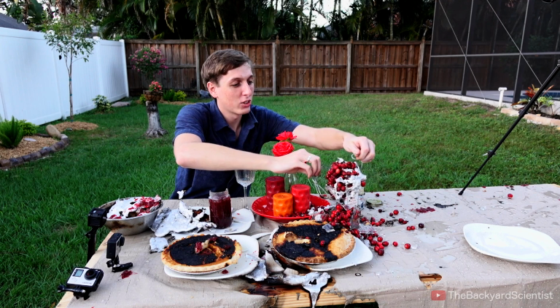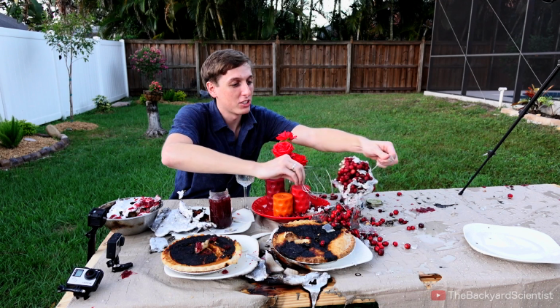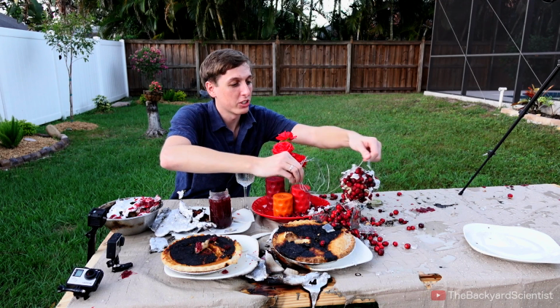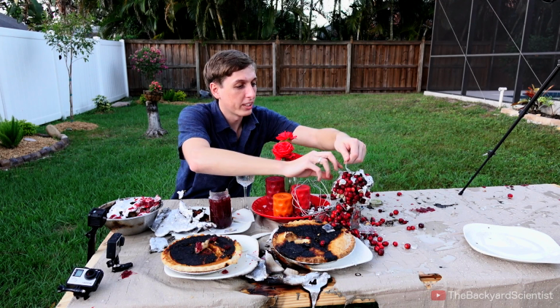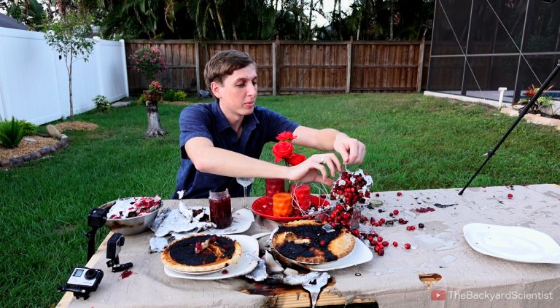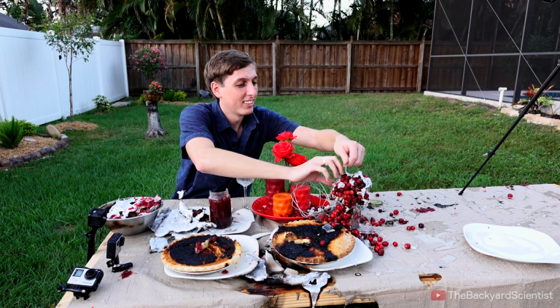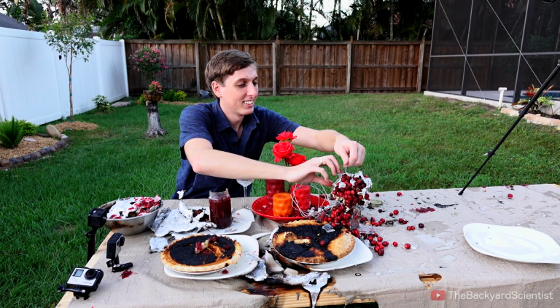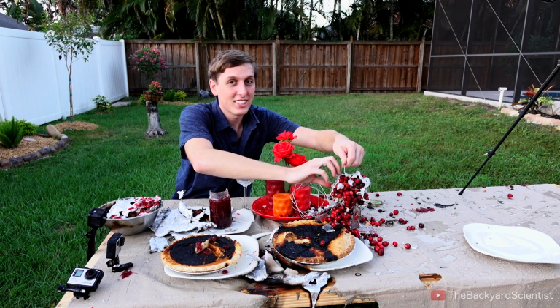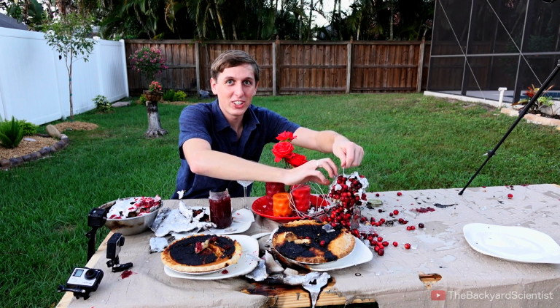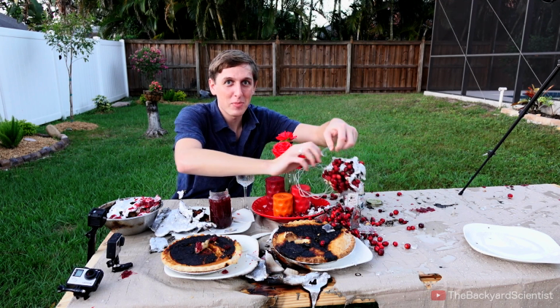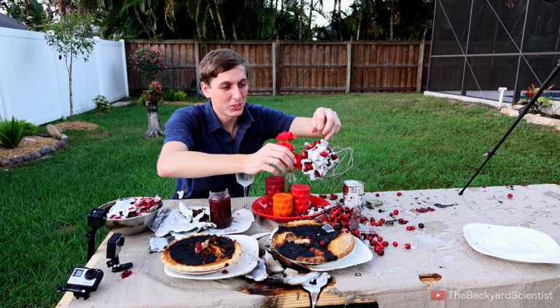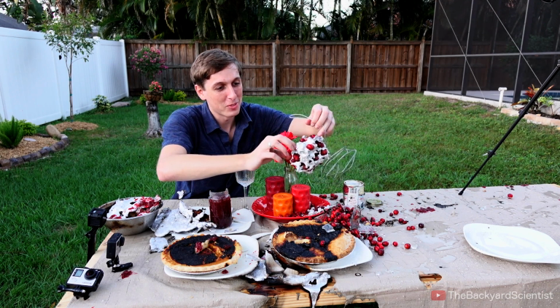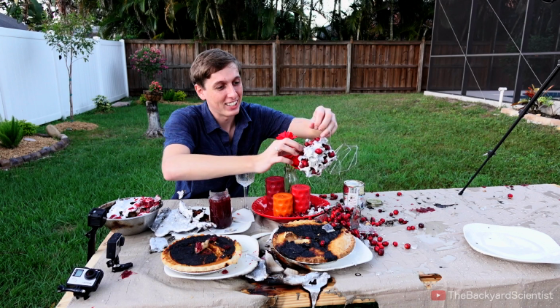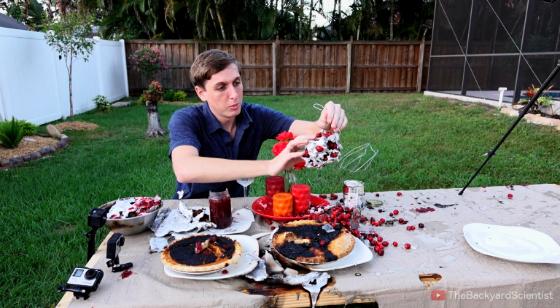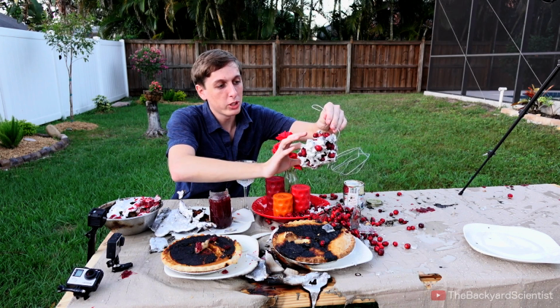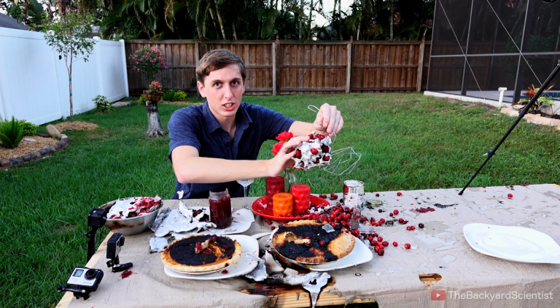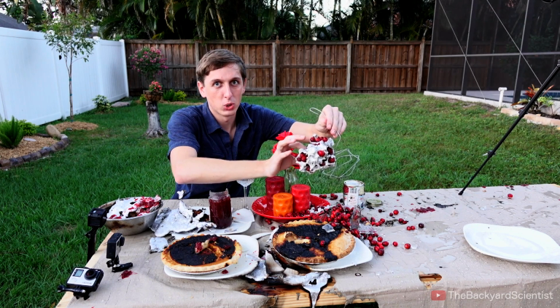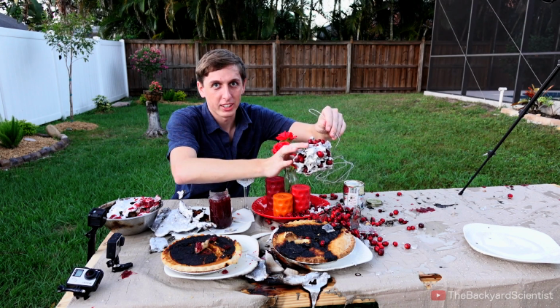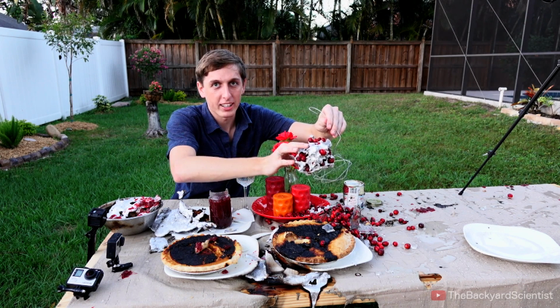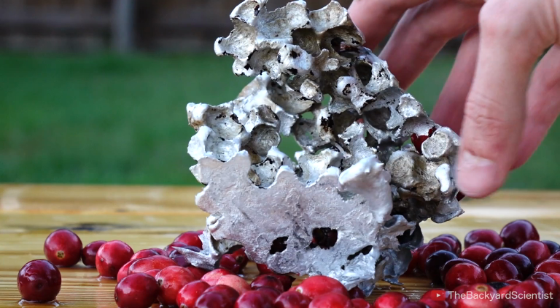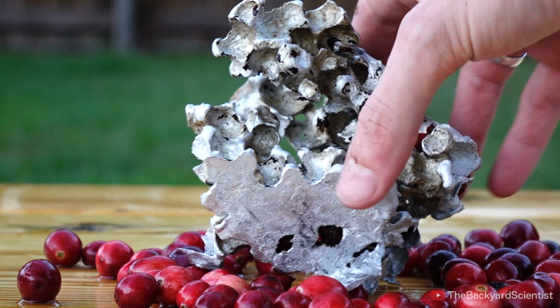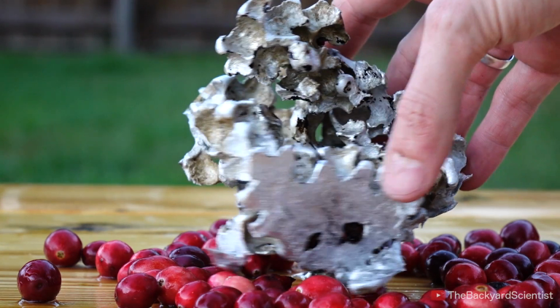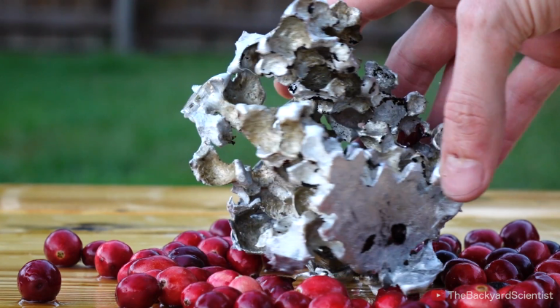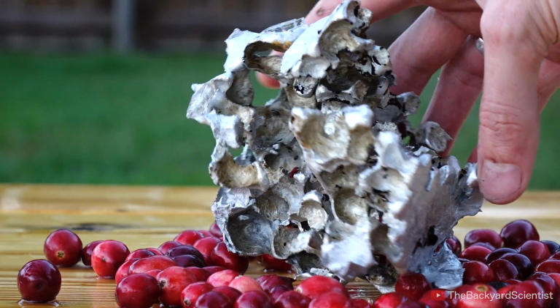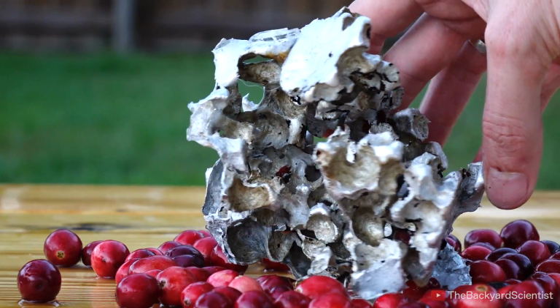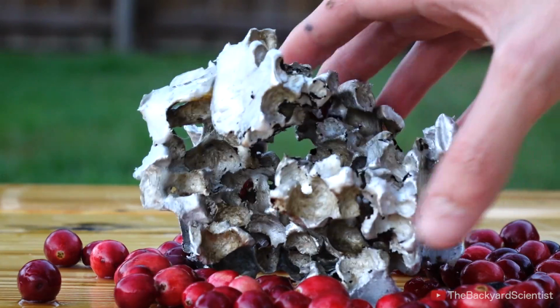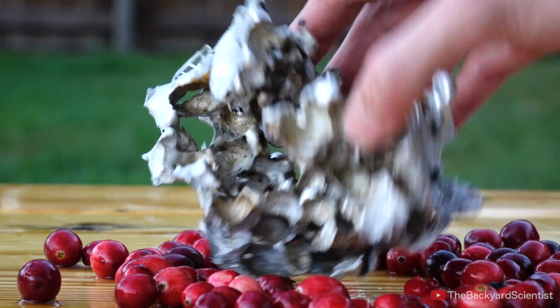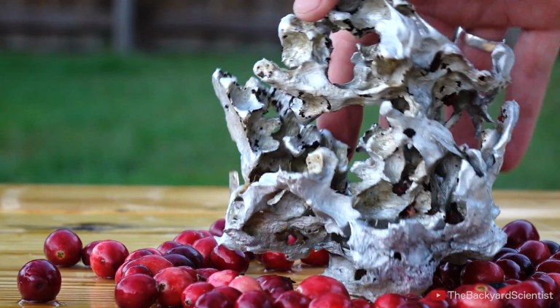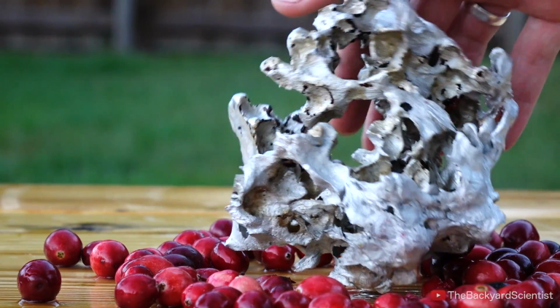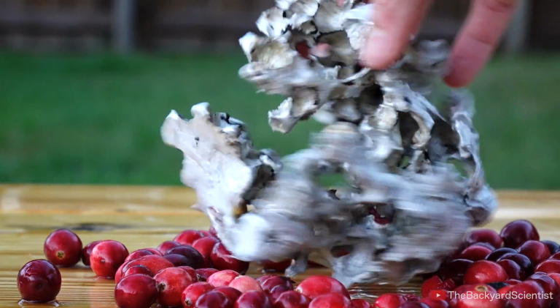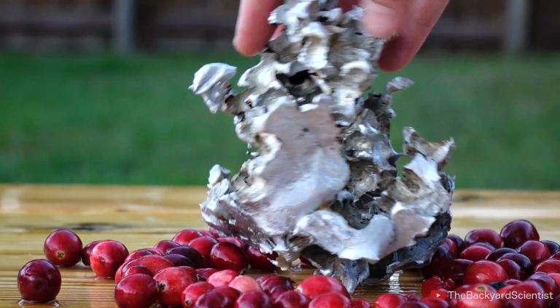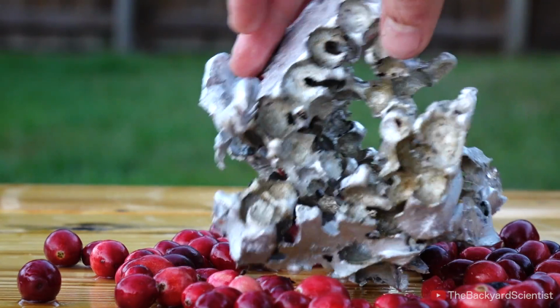Here is the thing that exploded on me — this is a cranberry sculpture. I cooked them! Hey, this is a good way to cook cranberries — molten aluminum! Let me go rinse this off with the hose really quick. The cranberry sculpture actually came out looking pretty cool, maybe like some kind of coral. It would look good in a fish tank.